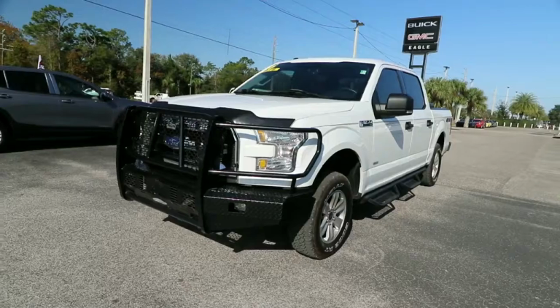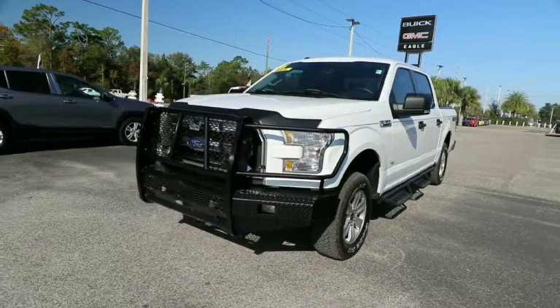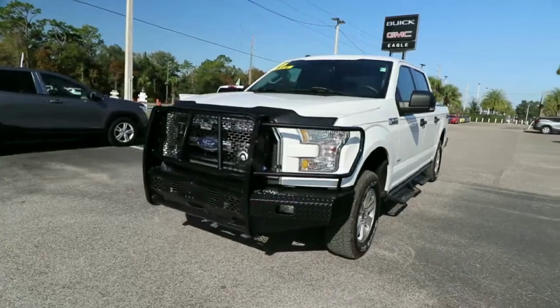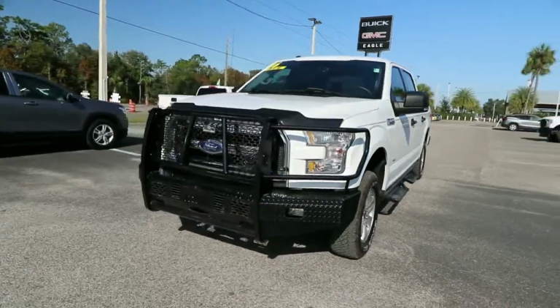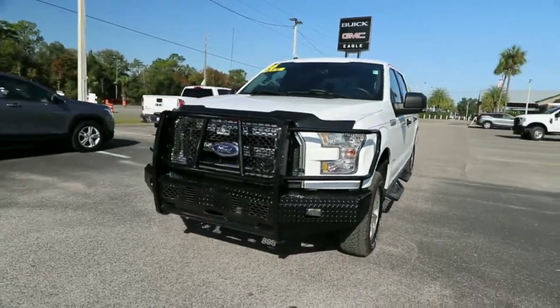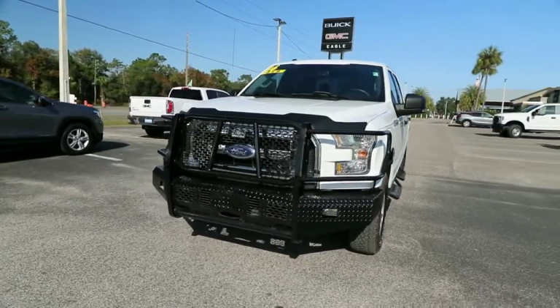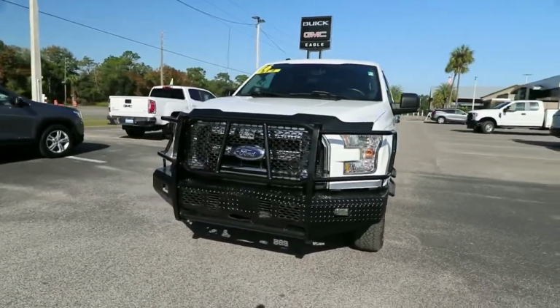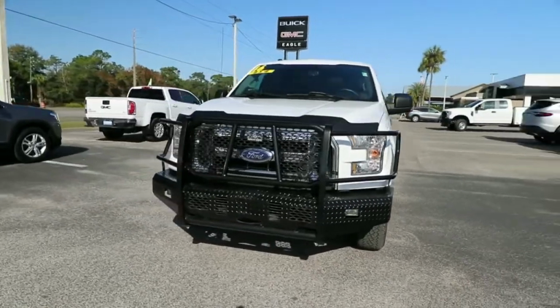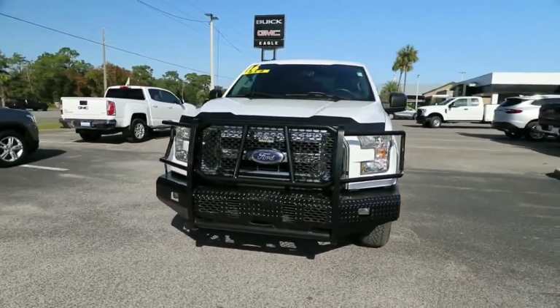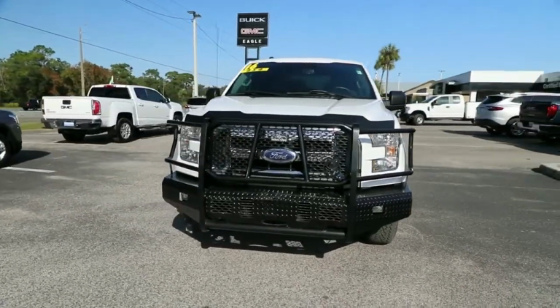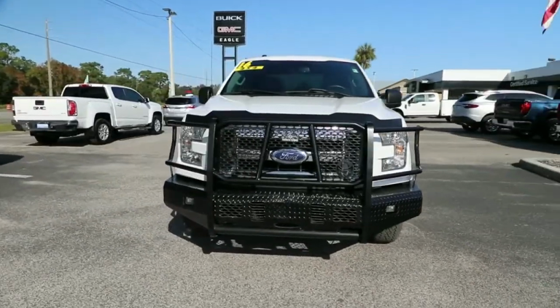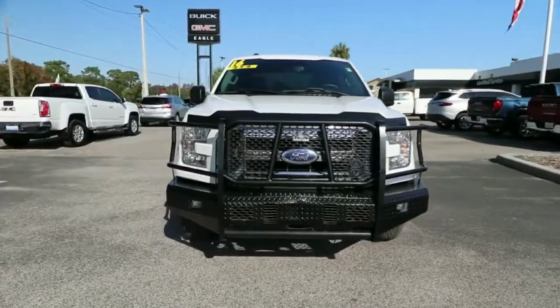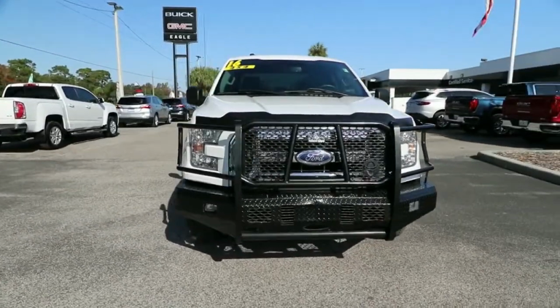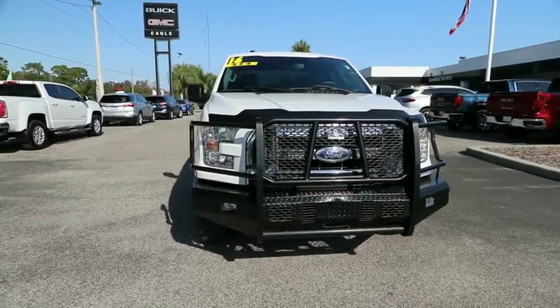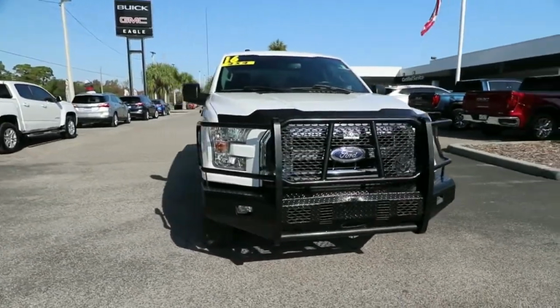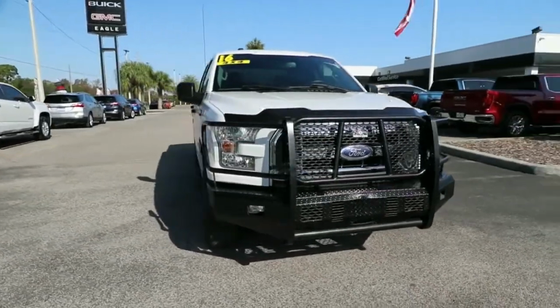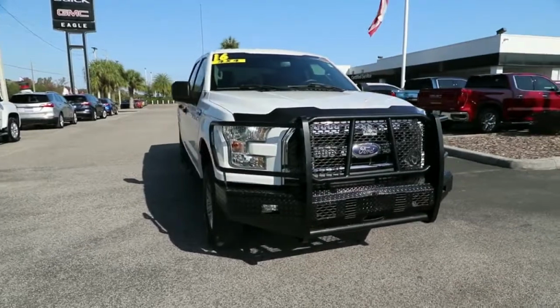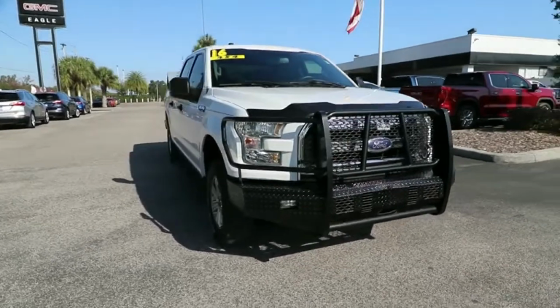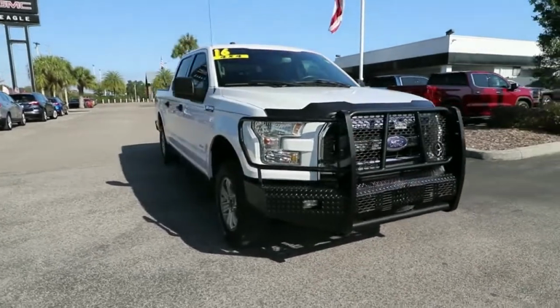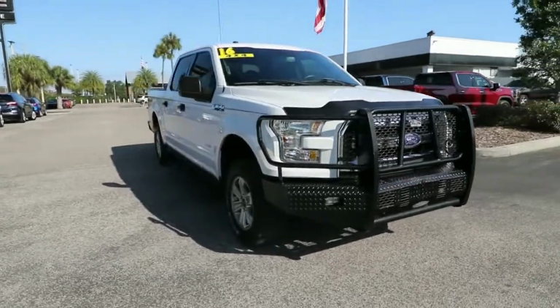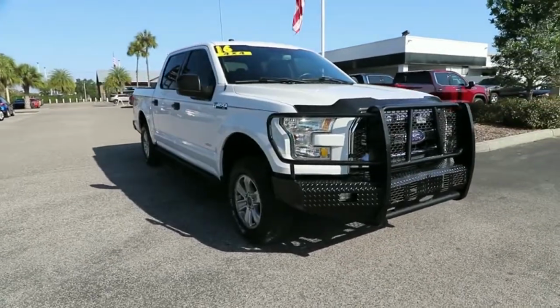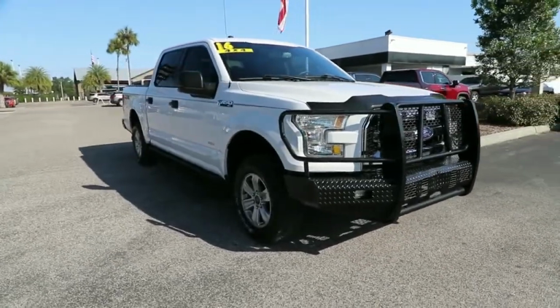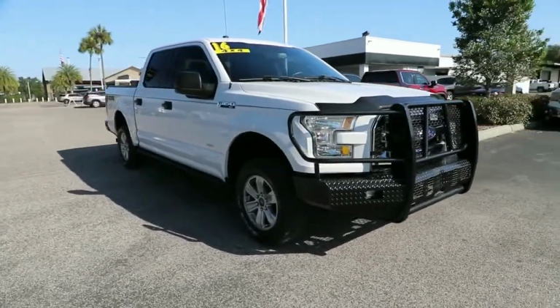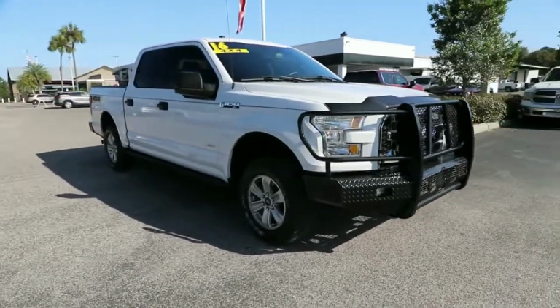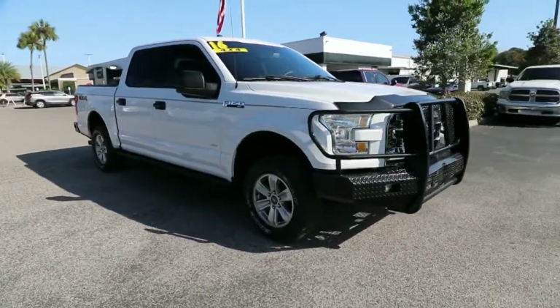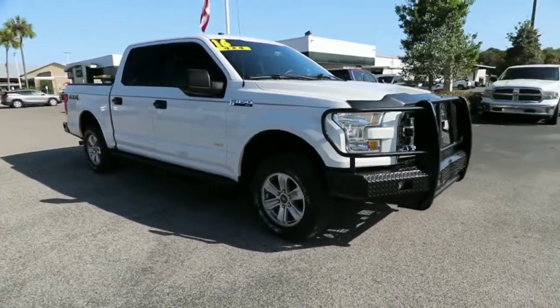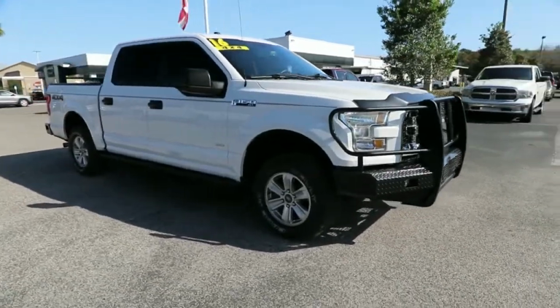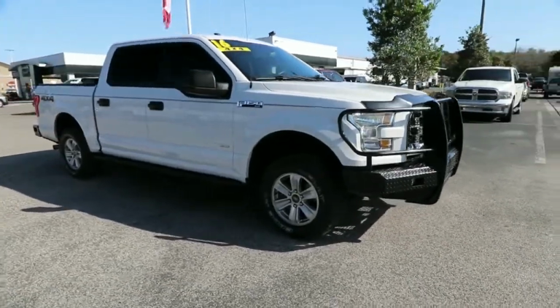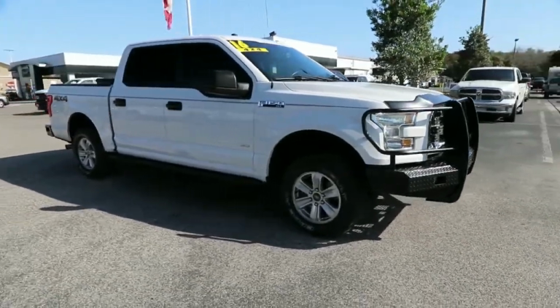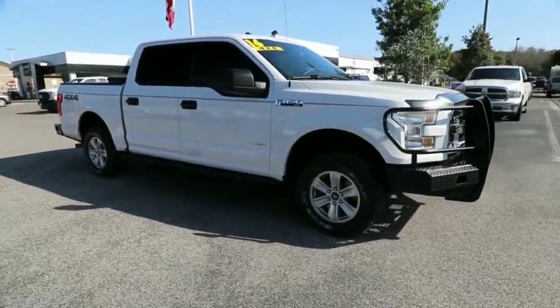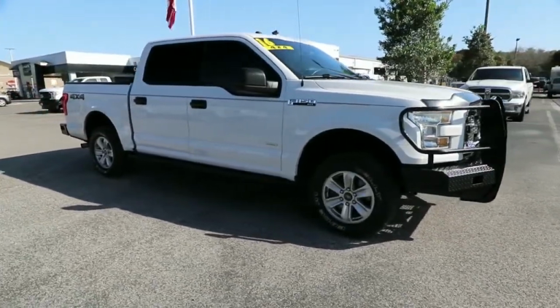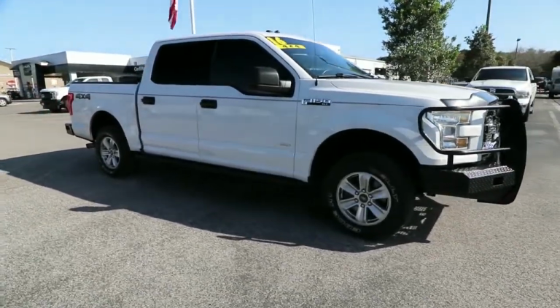Get acquainted with the 2016 Ford F-150. With less than 150,000 miles on the odometer, this vehicle provides excellent value.